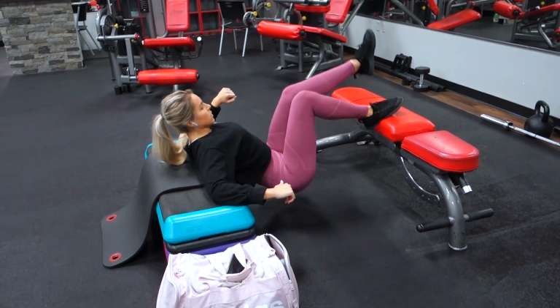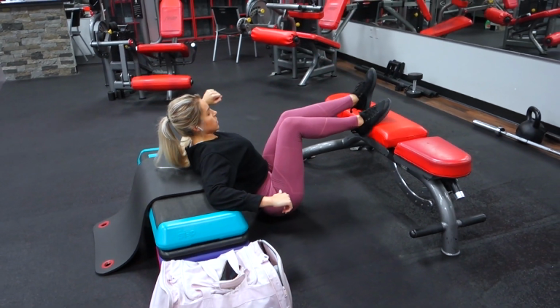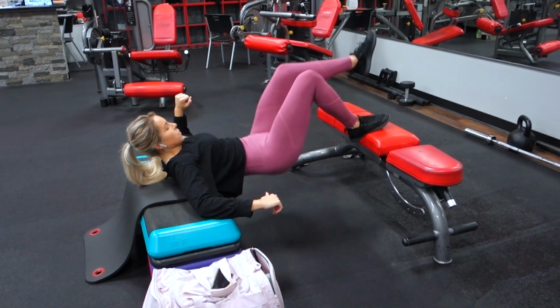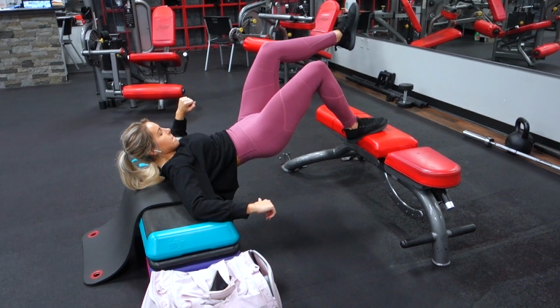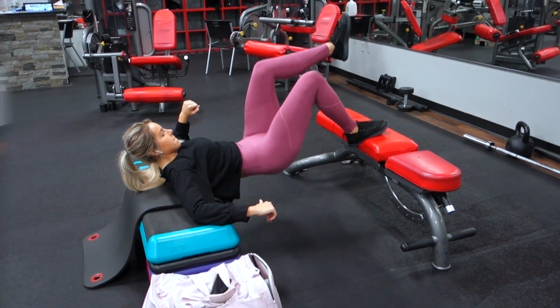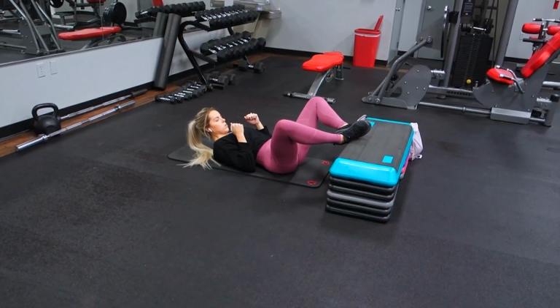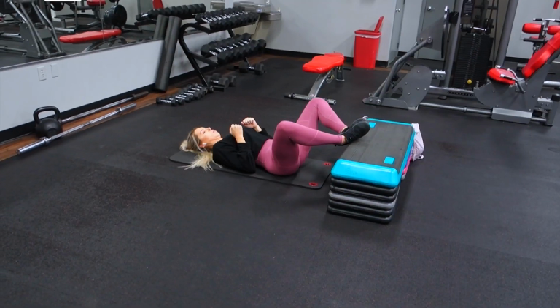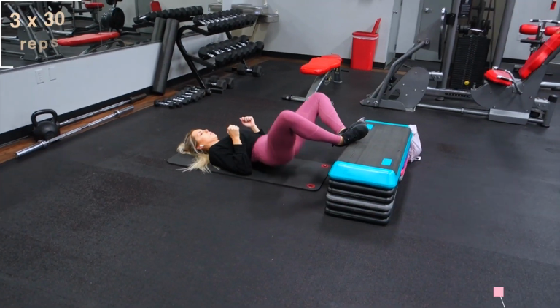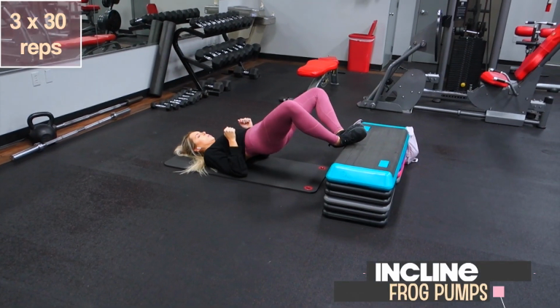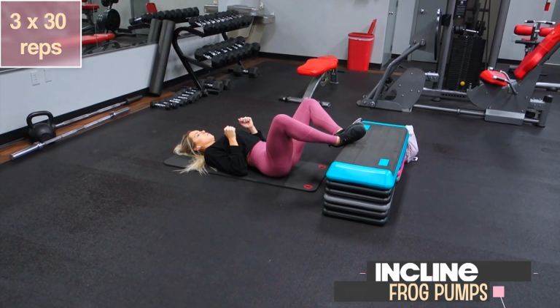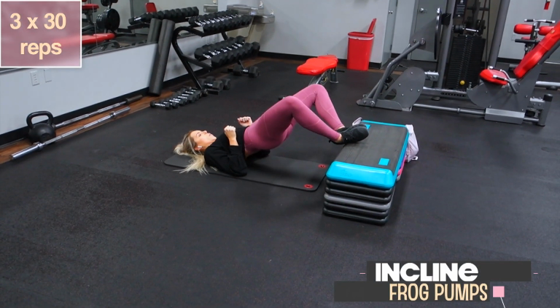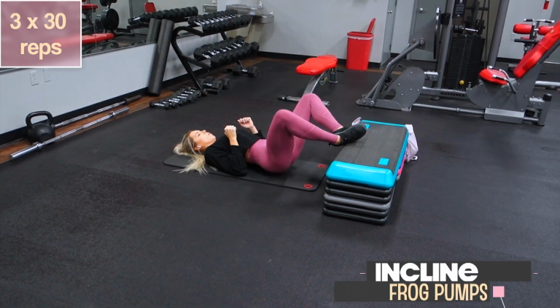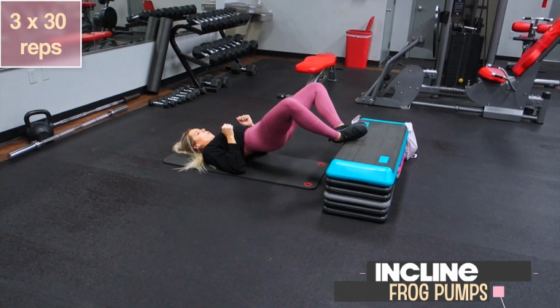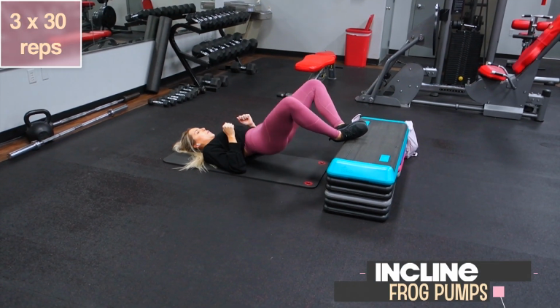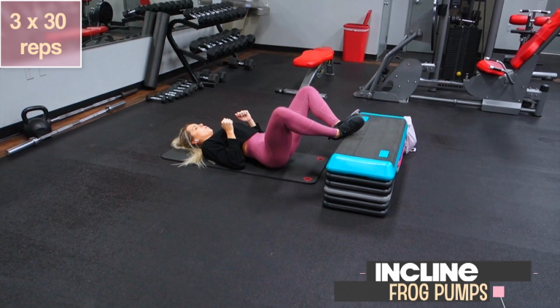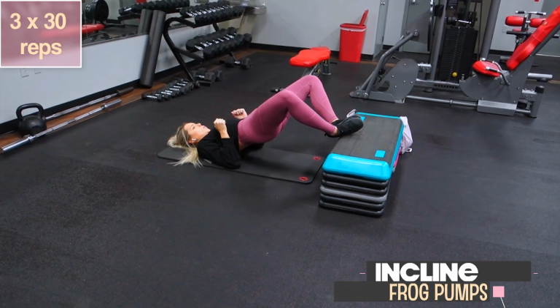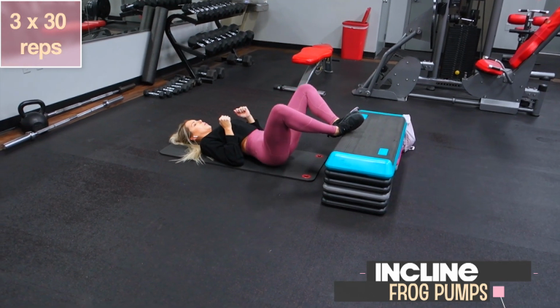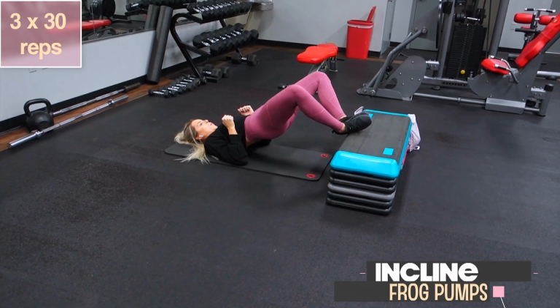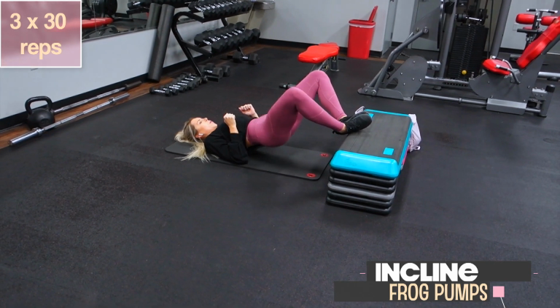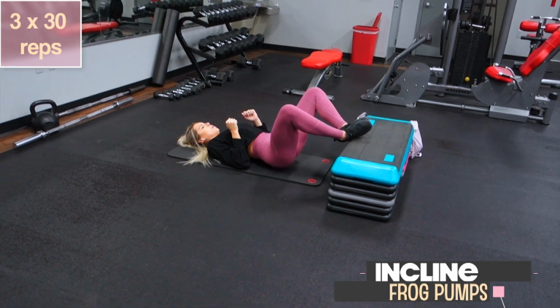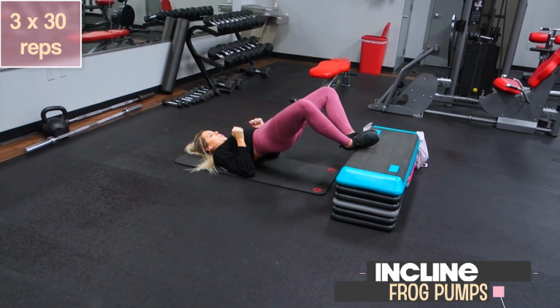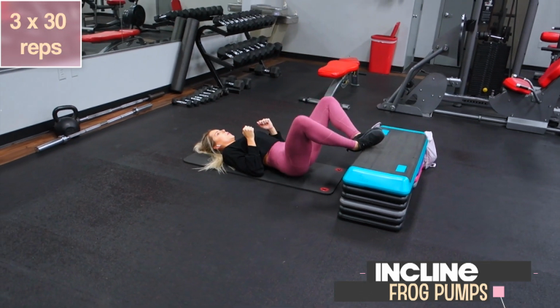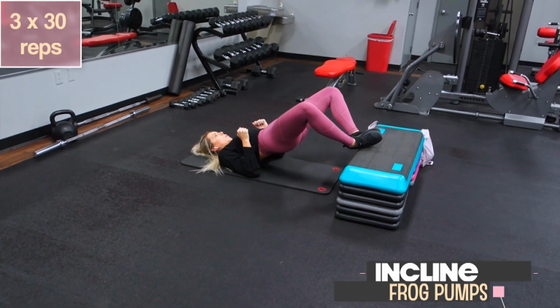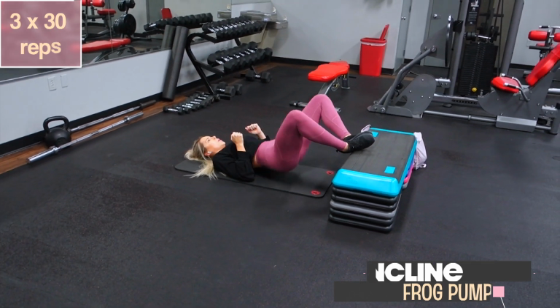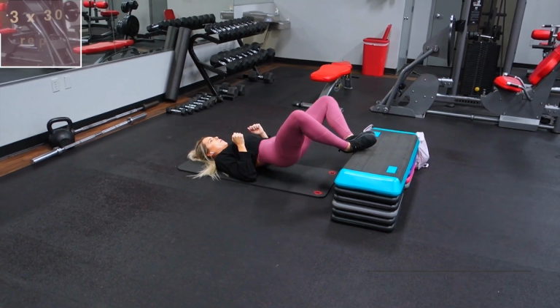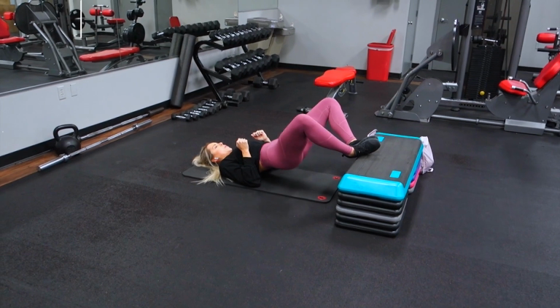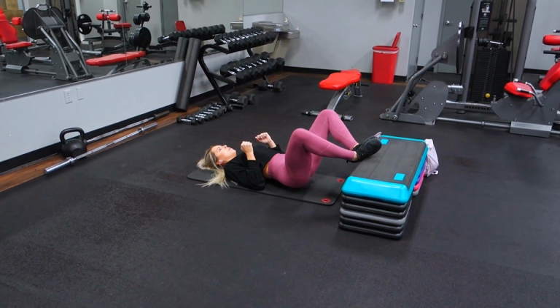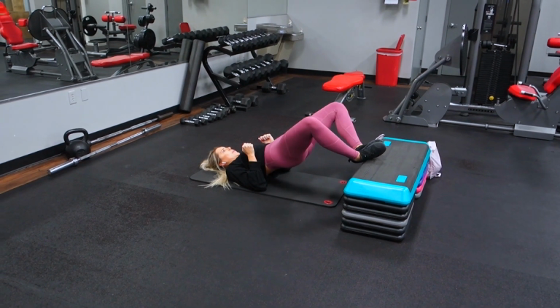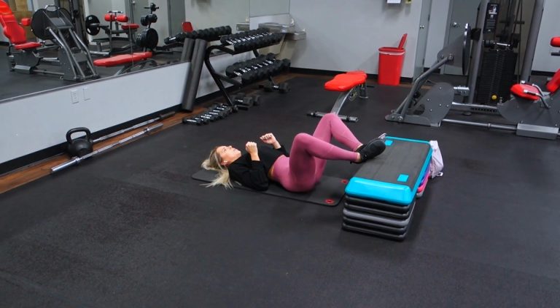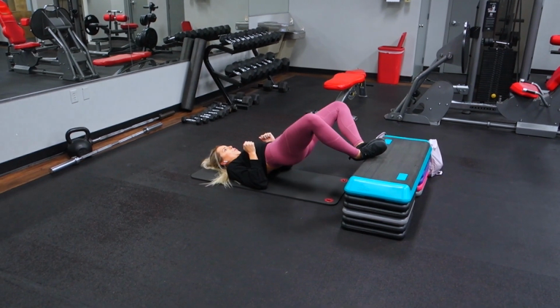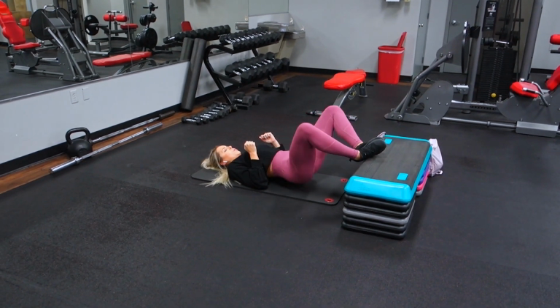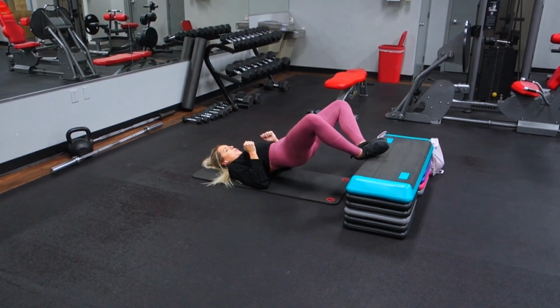Next is incline frog pumps — one of my personal favorites. These are definitely going to be higher rep, as this exercise responds really well to higher reps. Just pump them out and make sure you get a solid squeeze at the top of each movement.